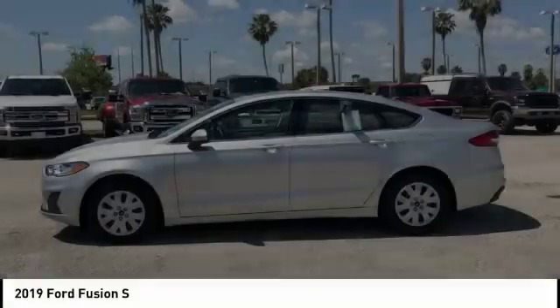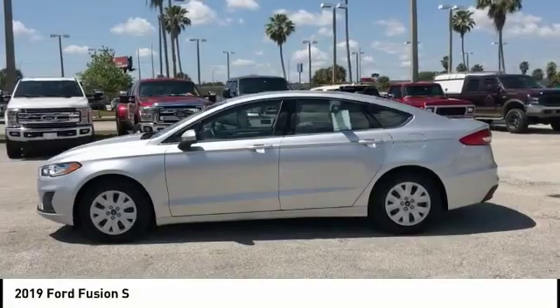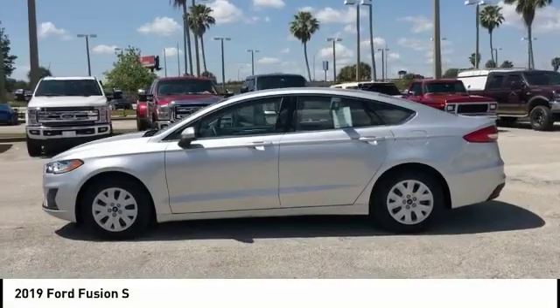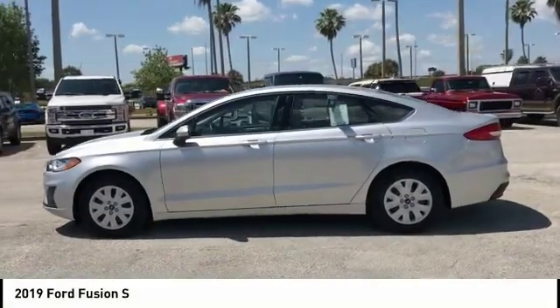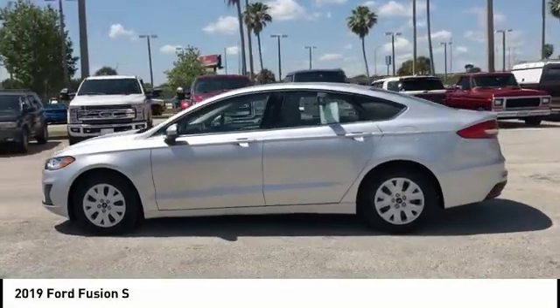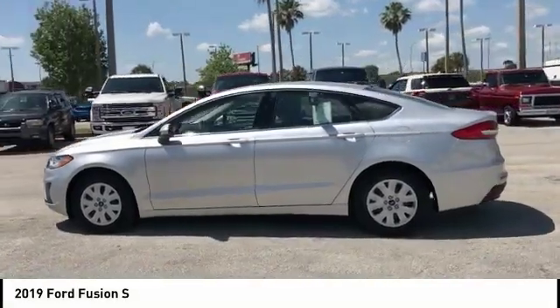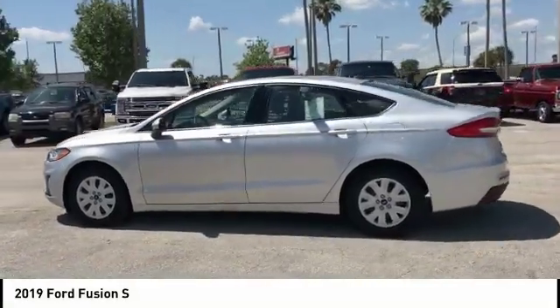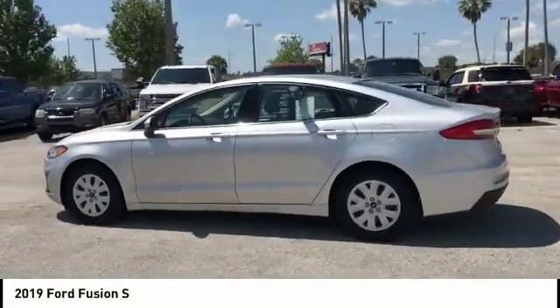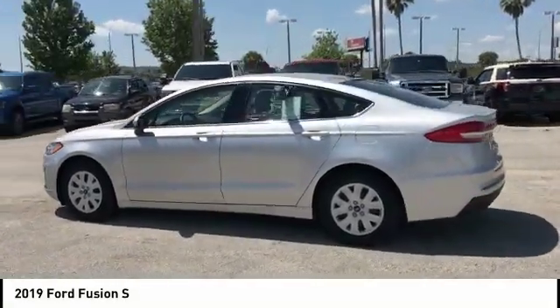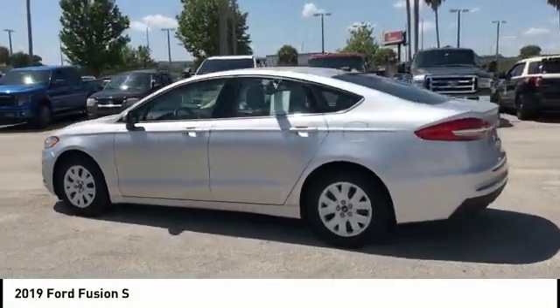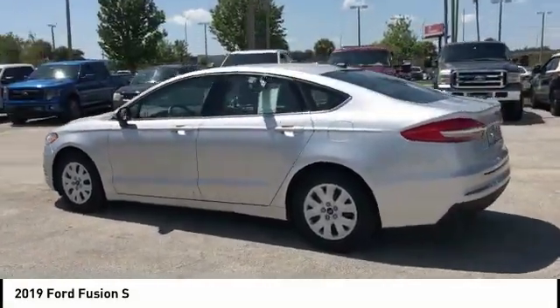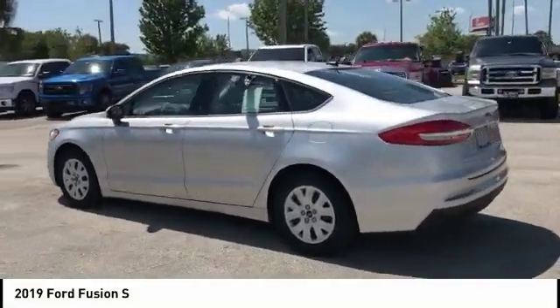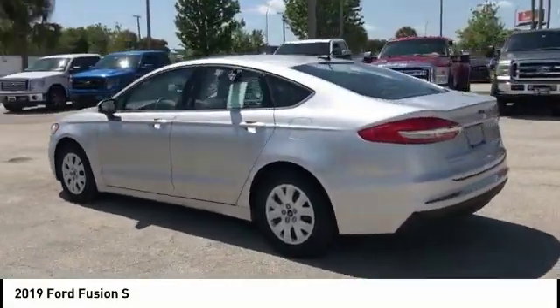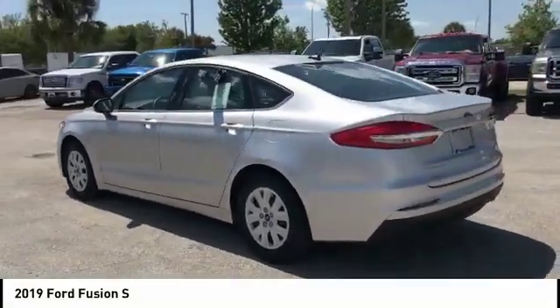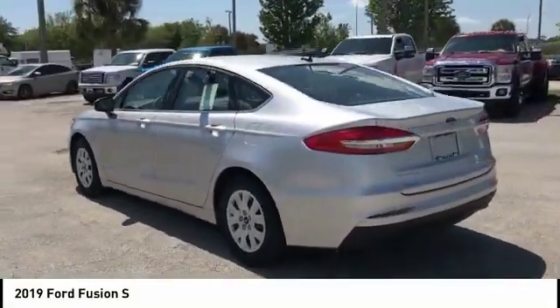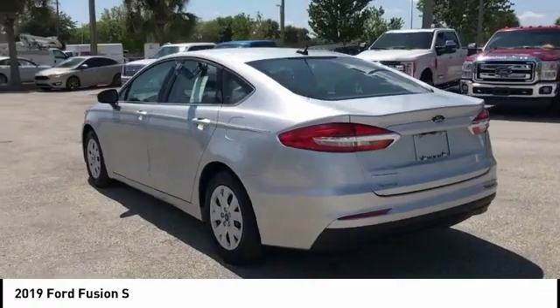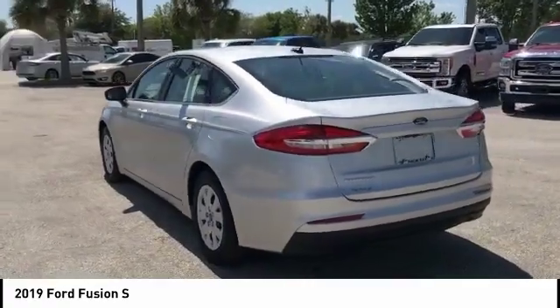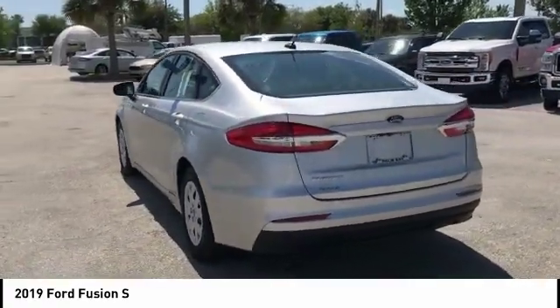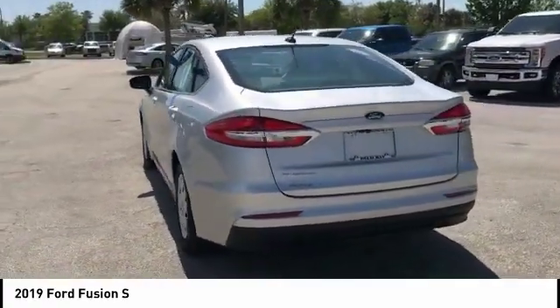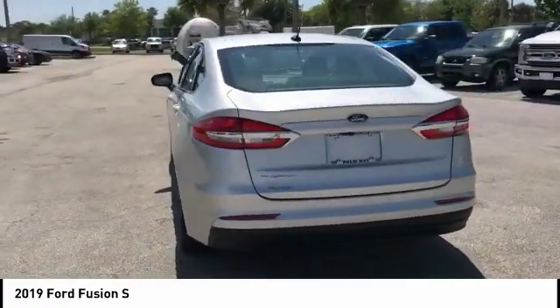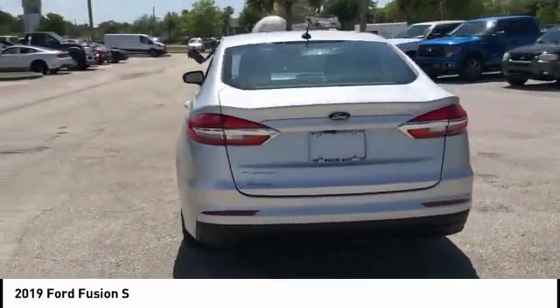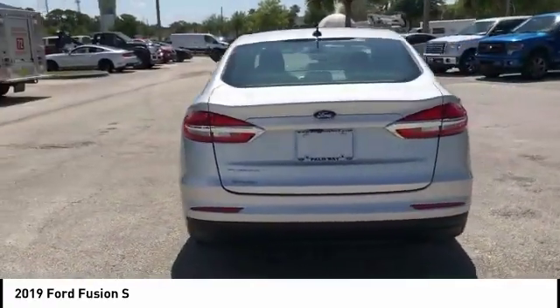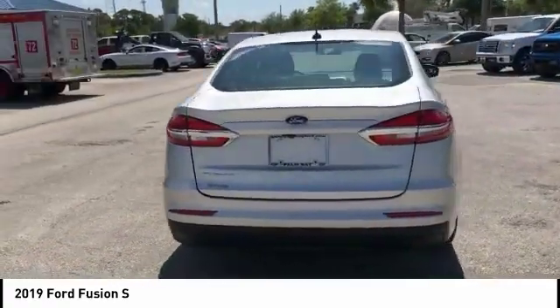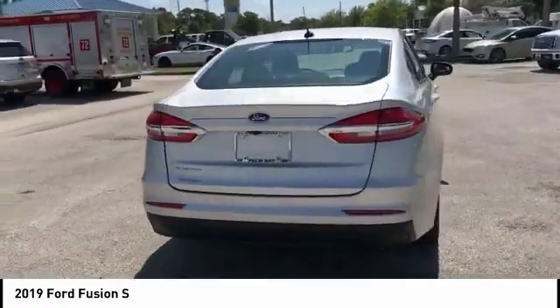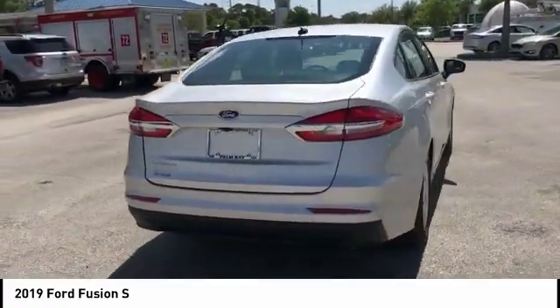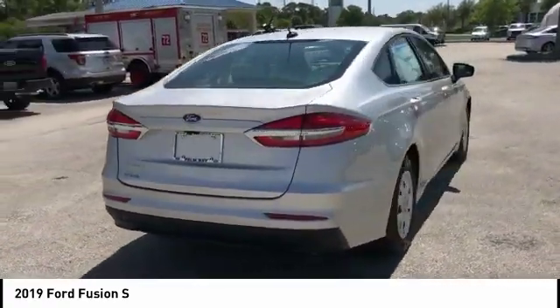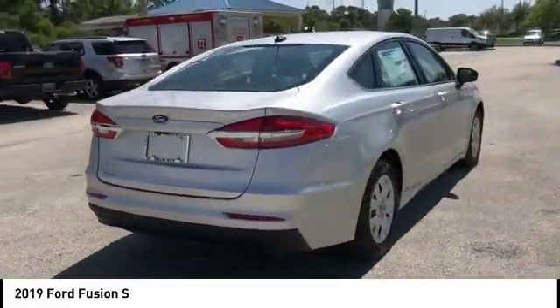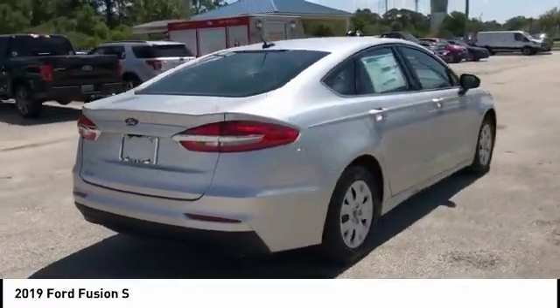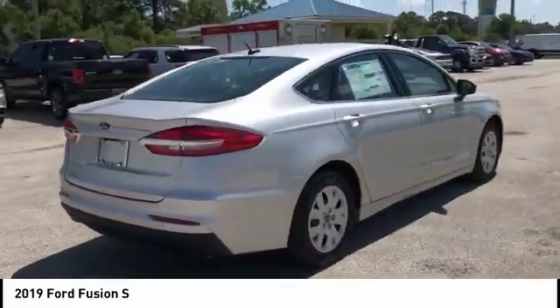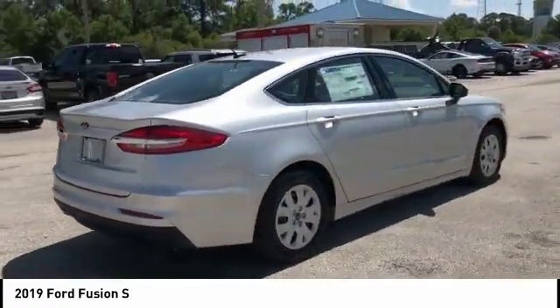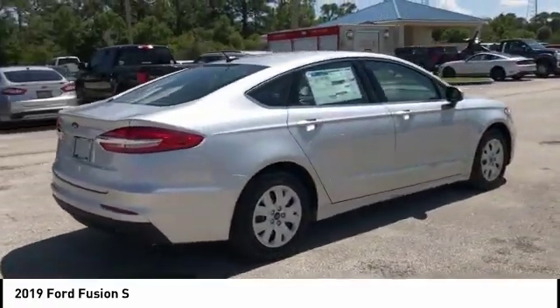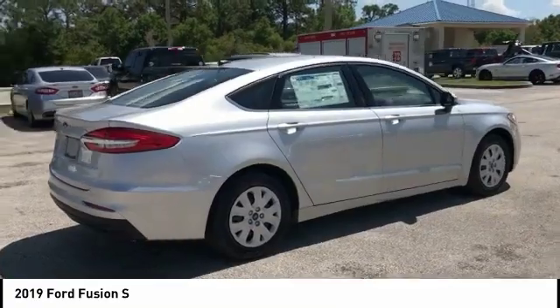You are going to love the 2019 Fusion. You can have both impressive power and great economy in a Fusion. This vehicle has less than 100 miles.